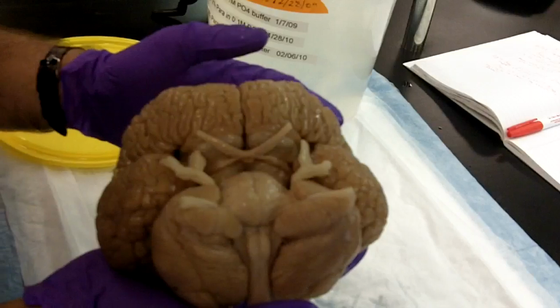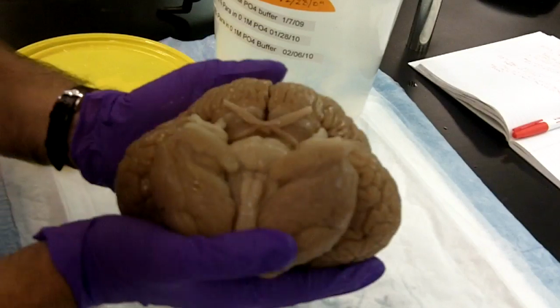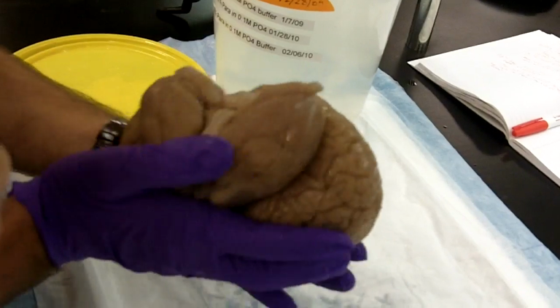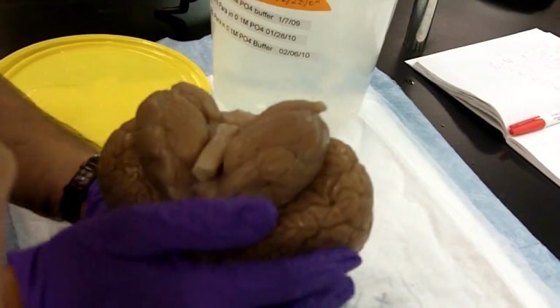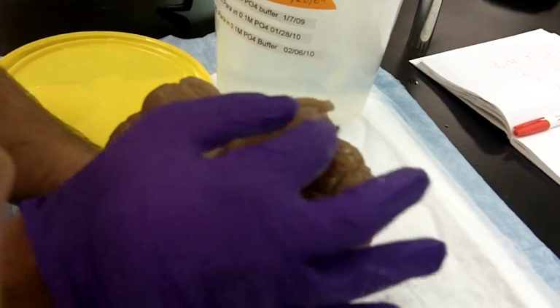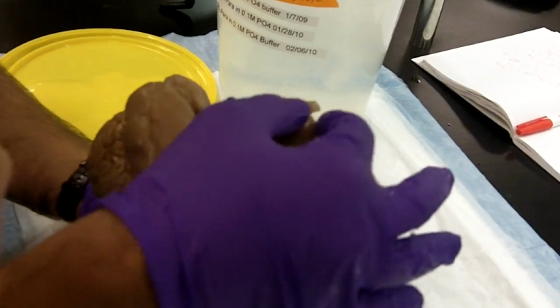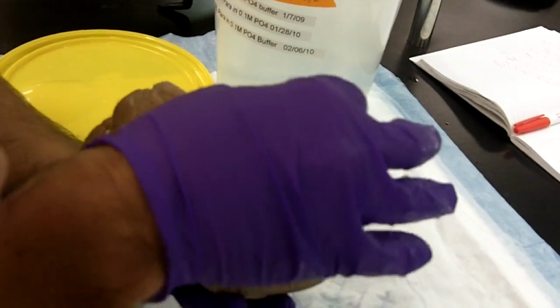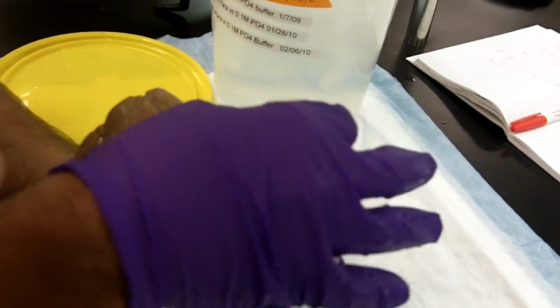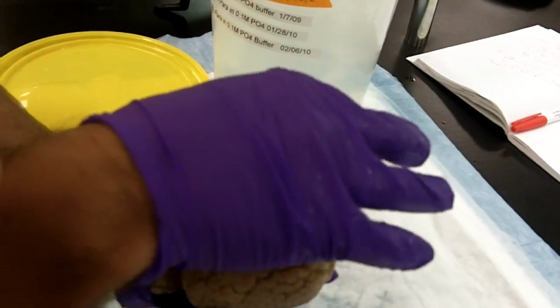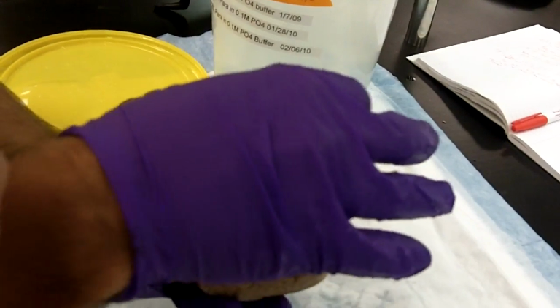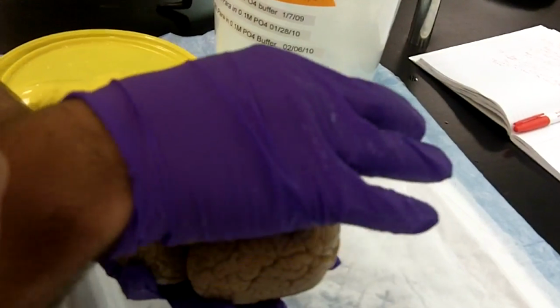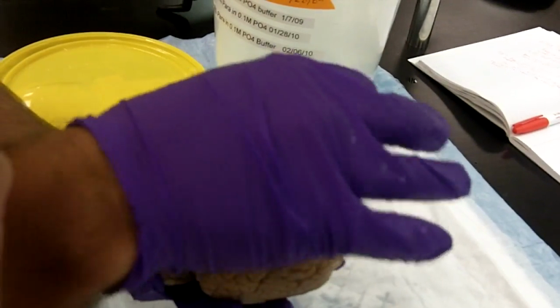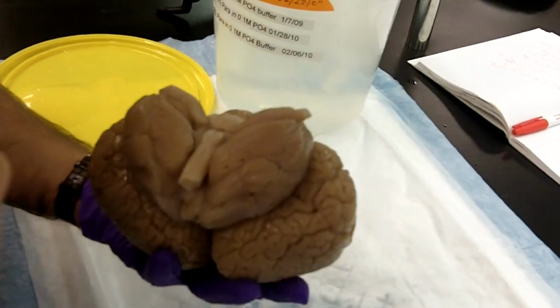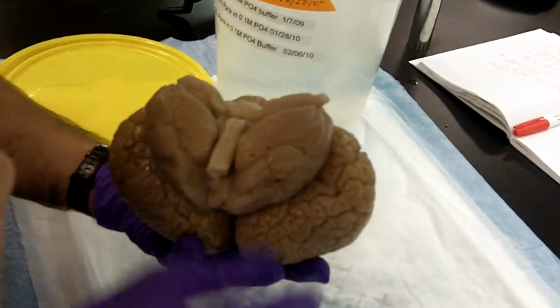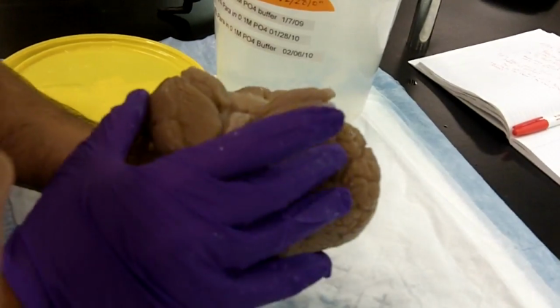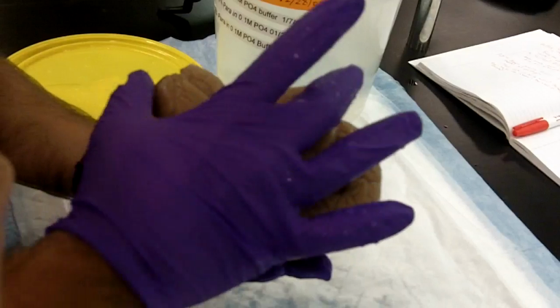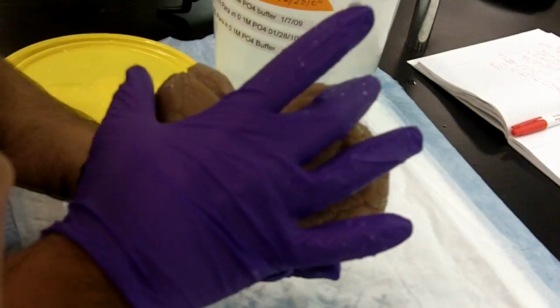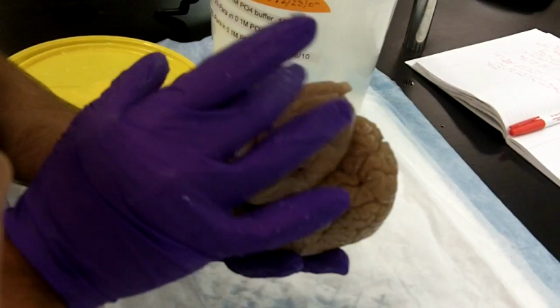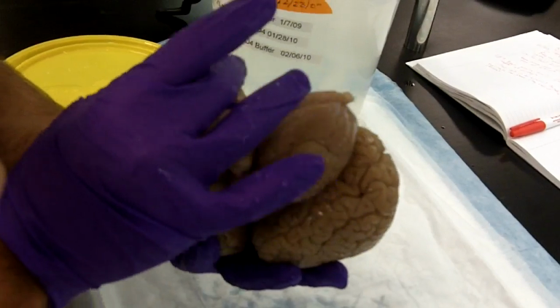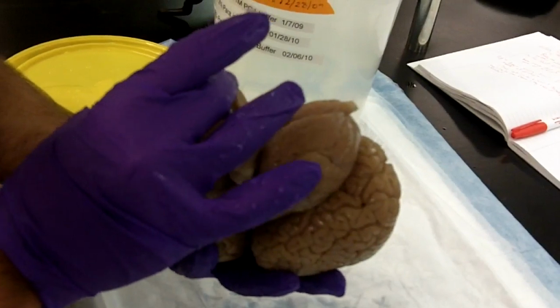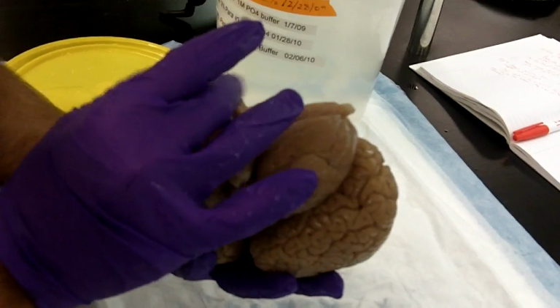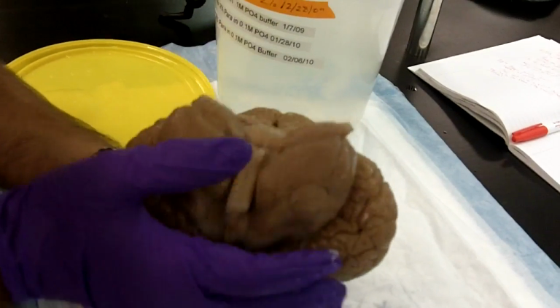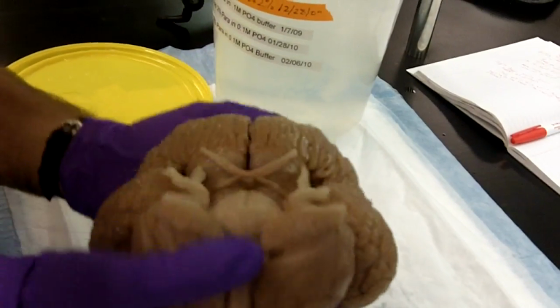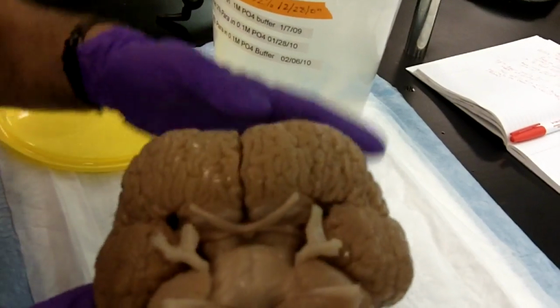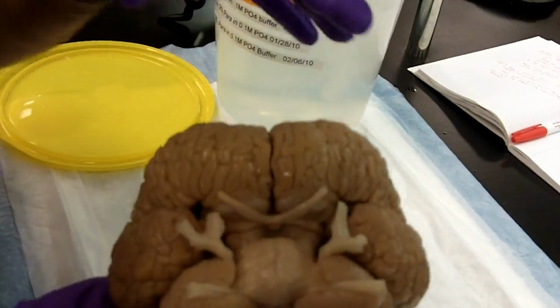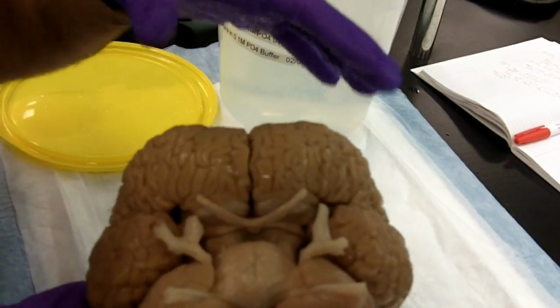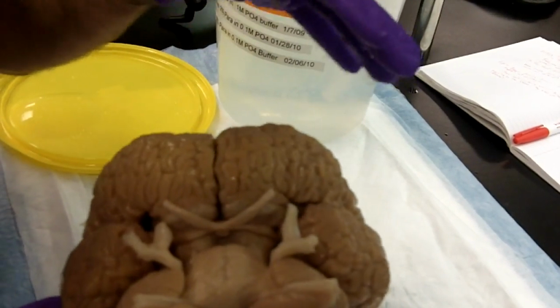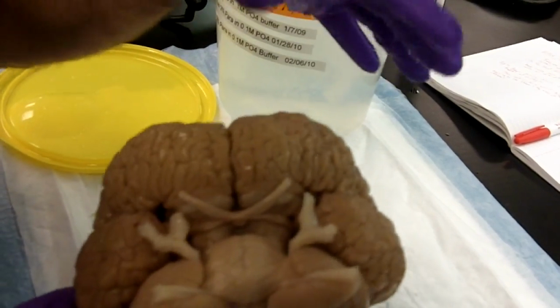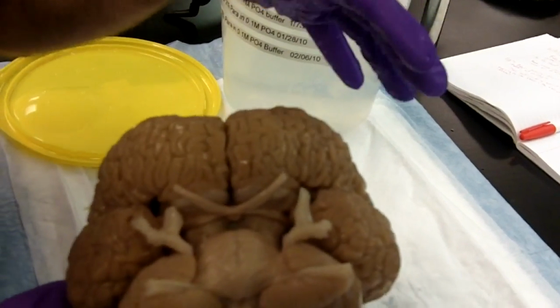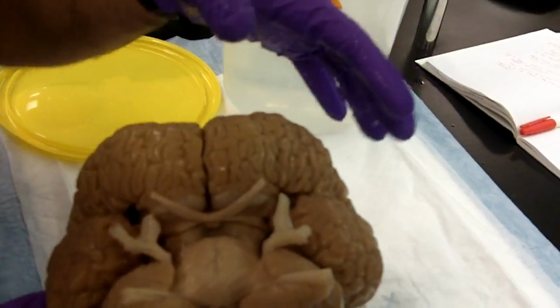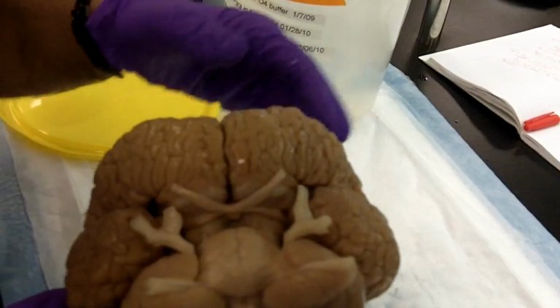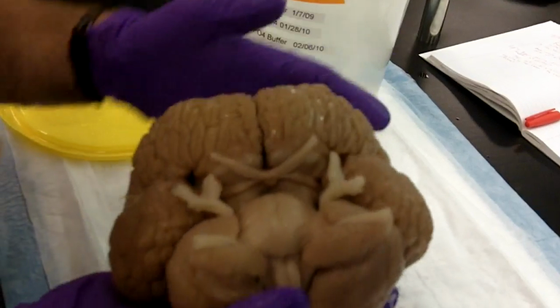It's likely that this particular species delegated to the cerebellum a lot of functions that, in the human, we run in the cerebrum — in the brain.